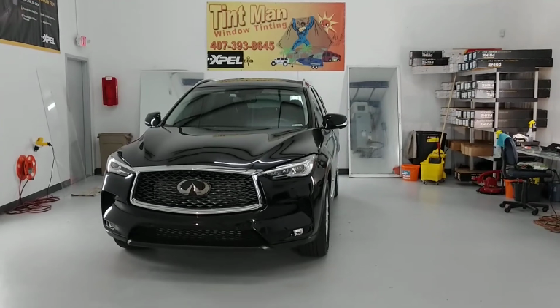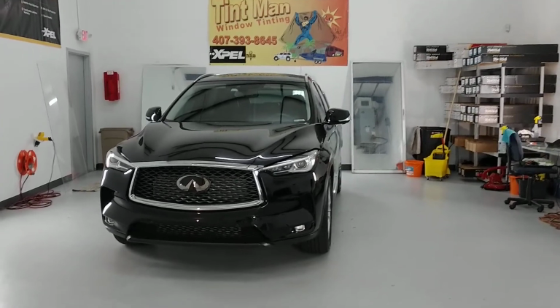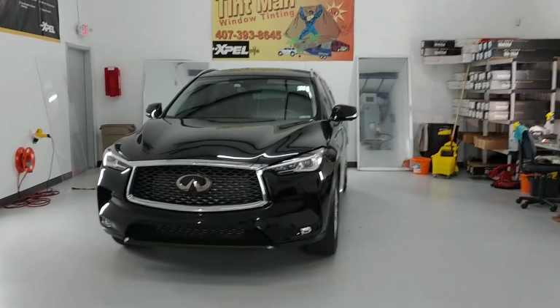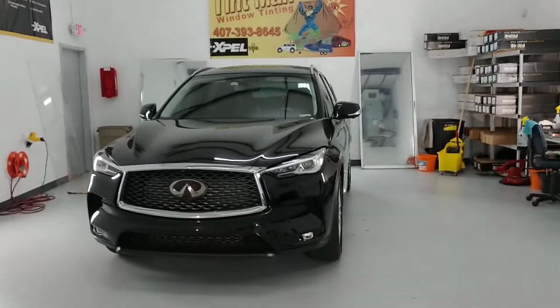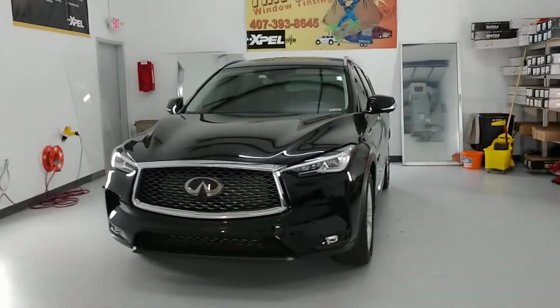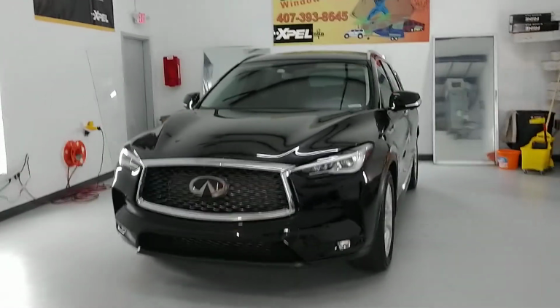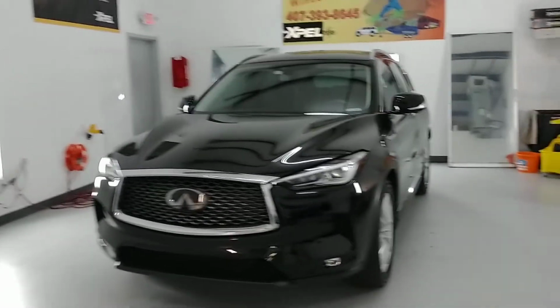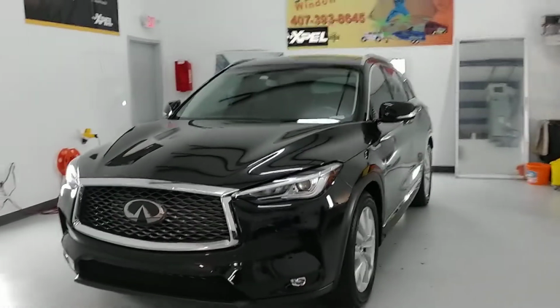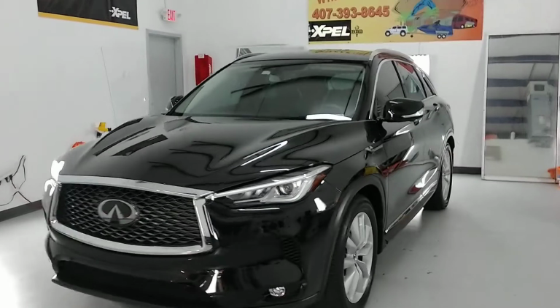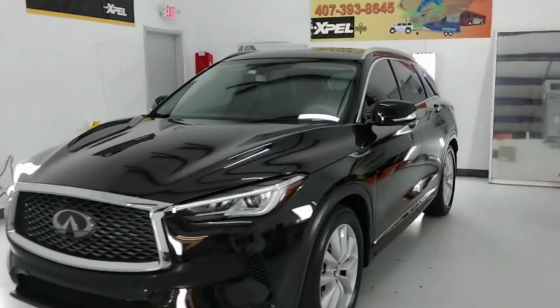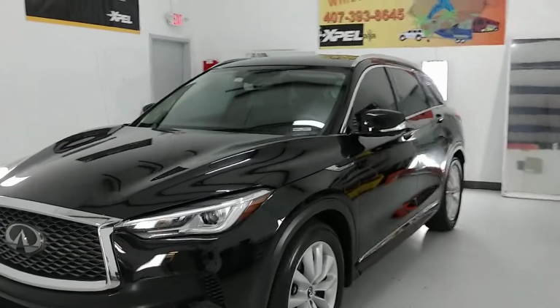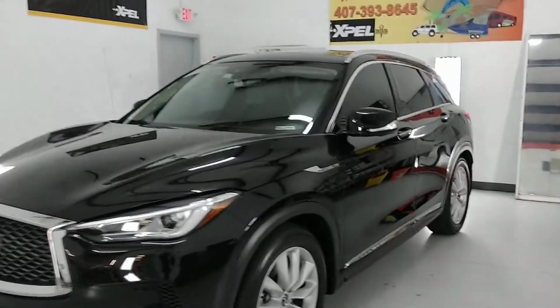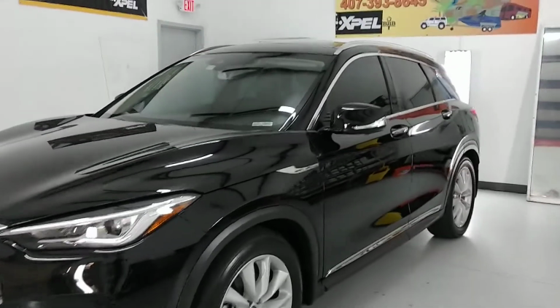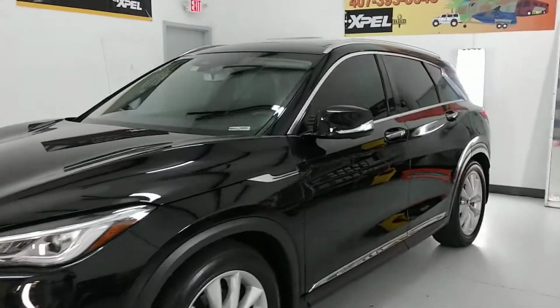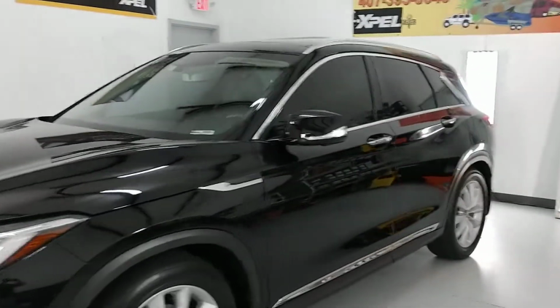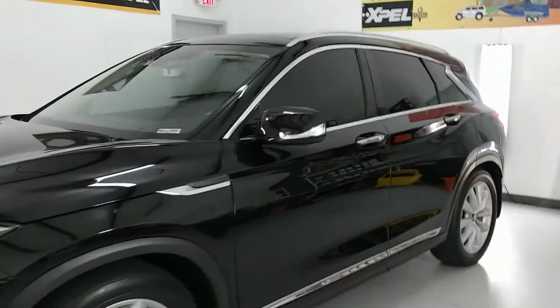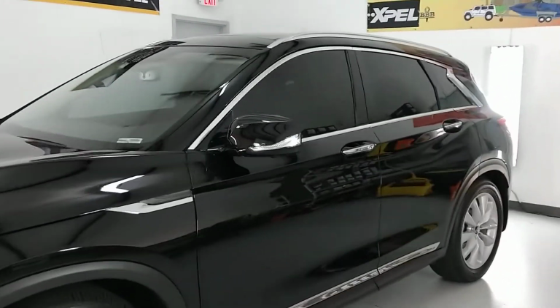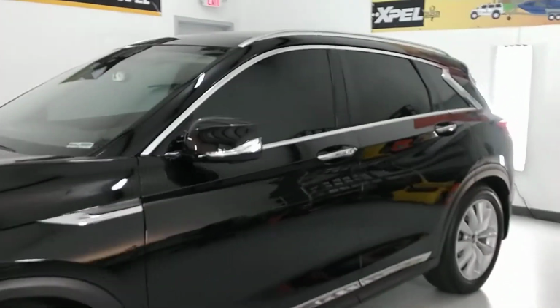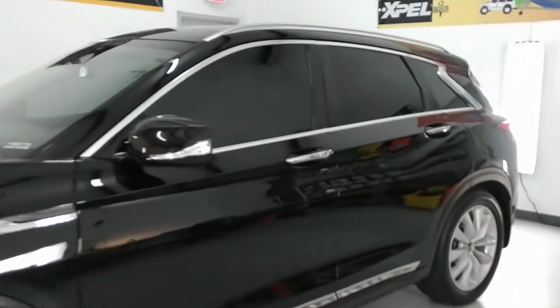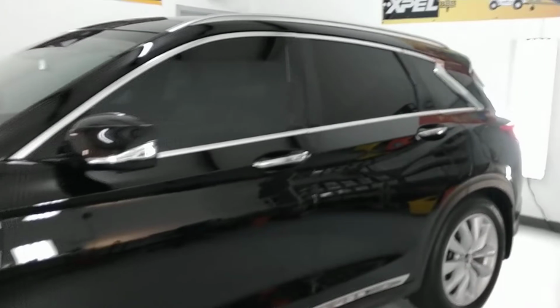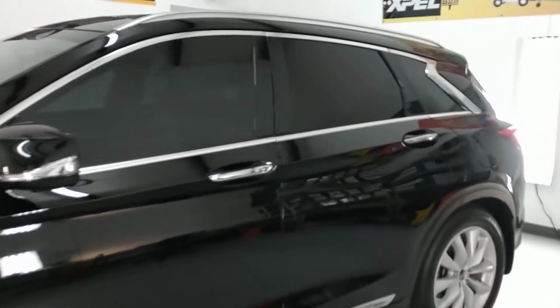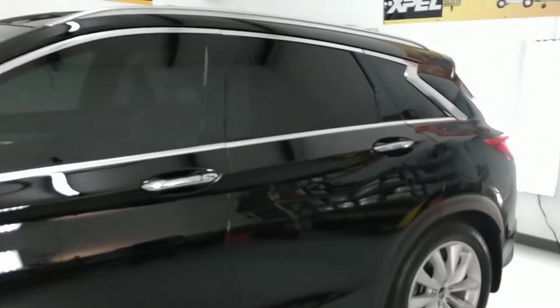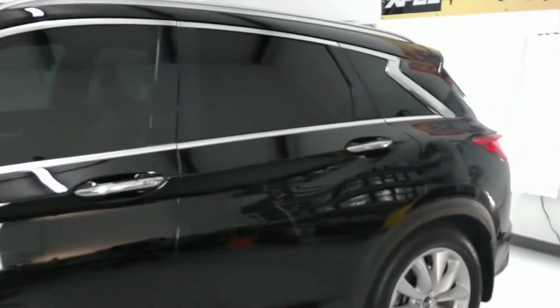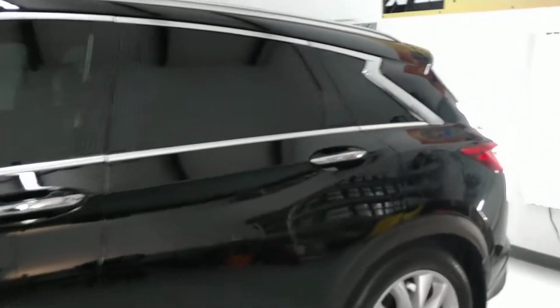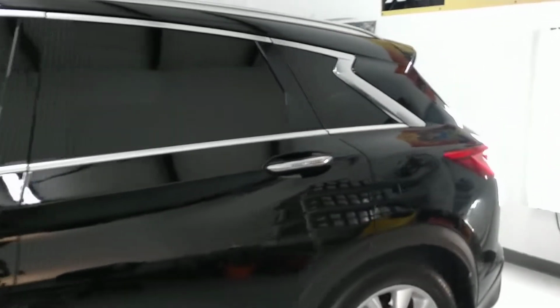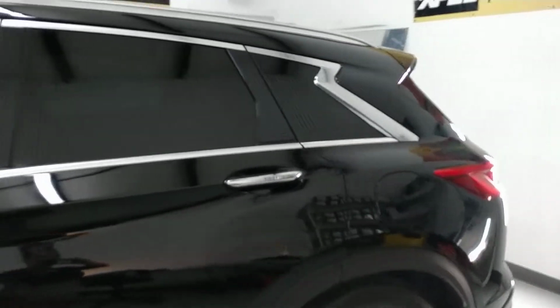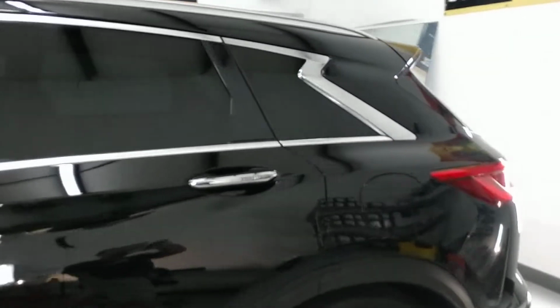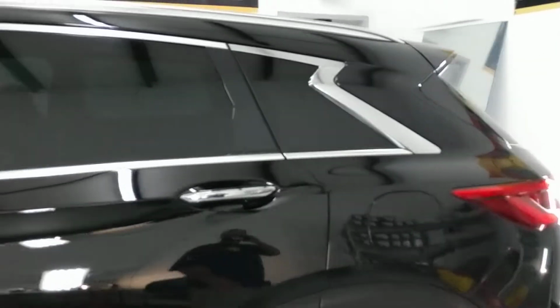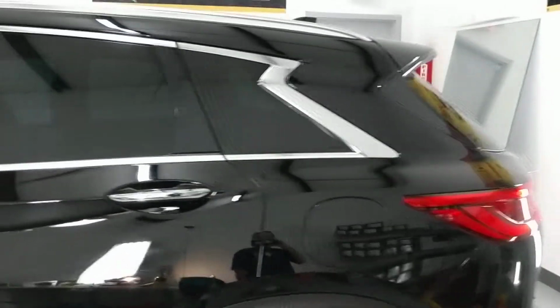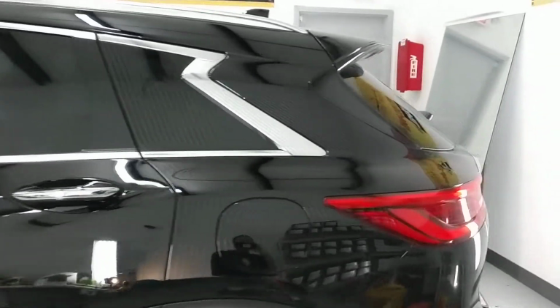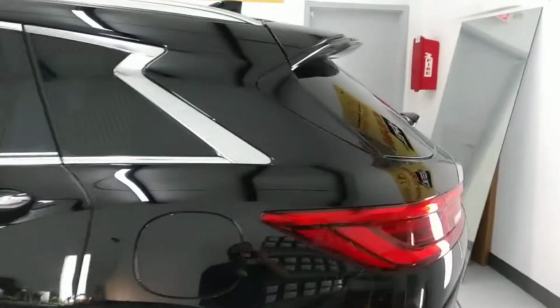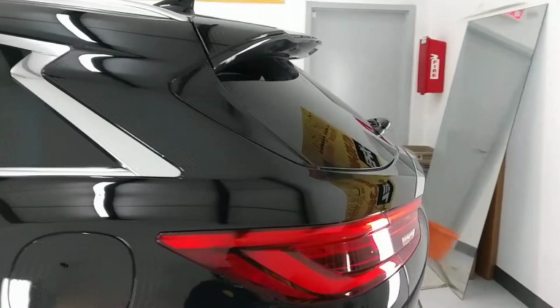Hello, my name is Sean with Tent Man Window Tending. Here we have a brand new Infinity that we did Expel XR Plus 20 on the front two doors and 35 on top of the factory rear windows, which usually draws that down to about a 10. I'm going to show you what that looks like.